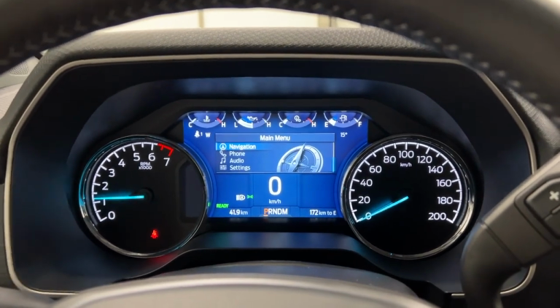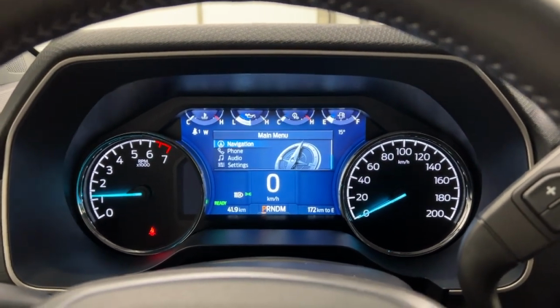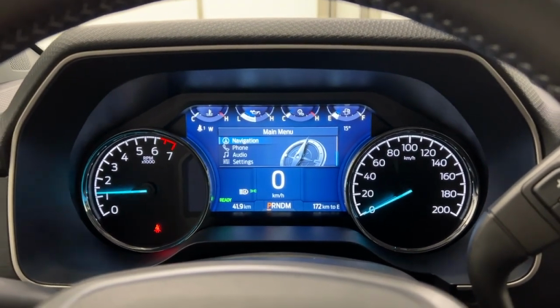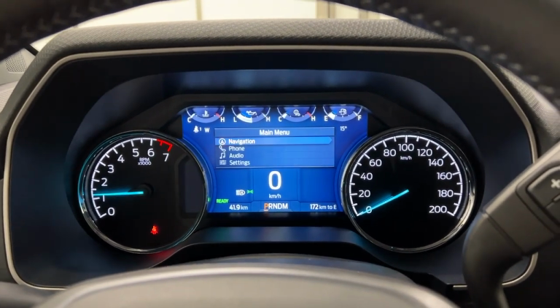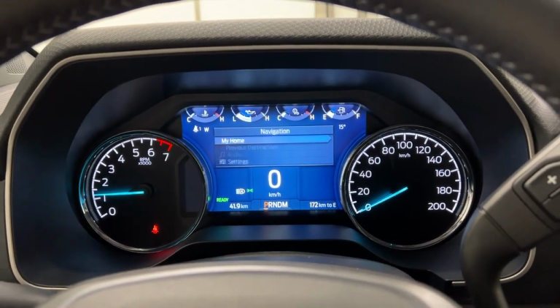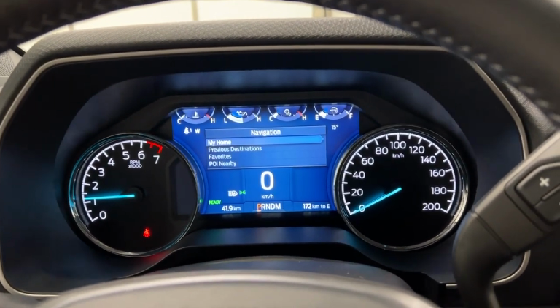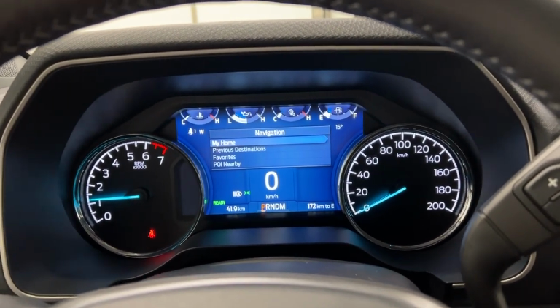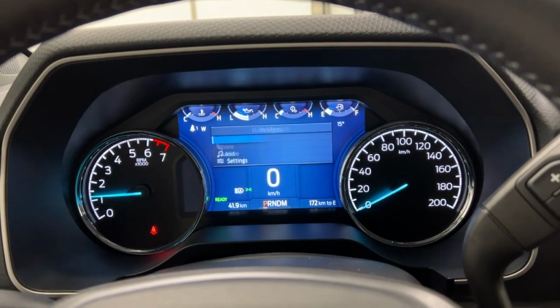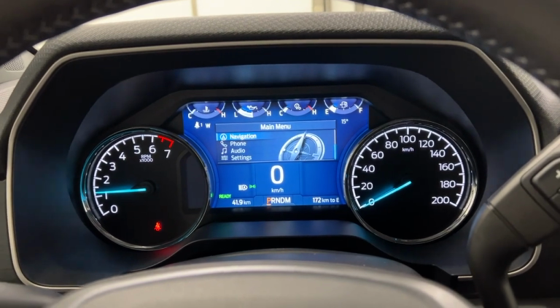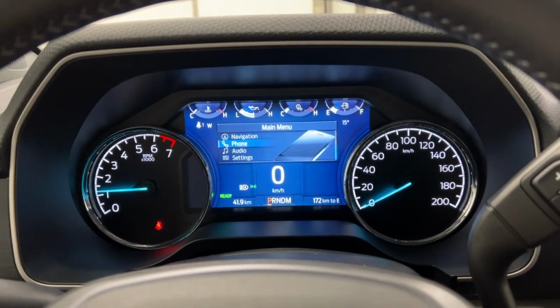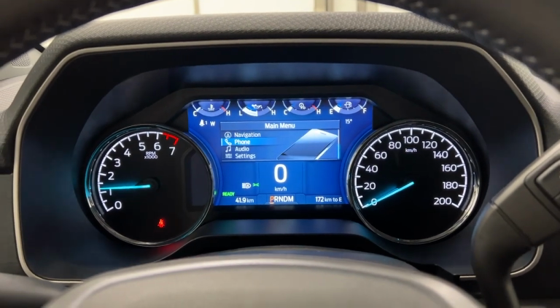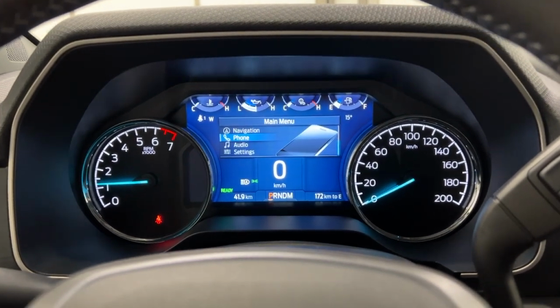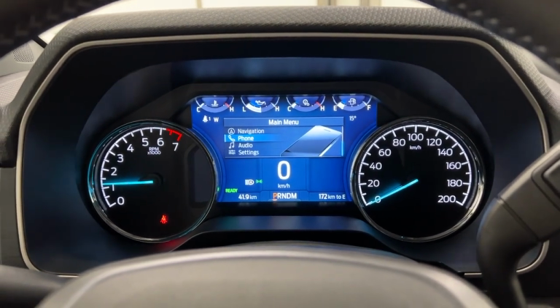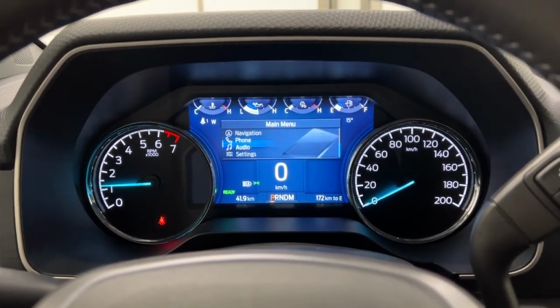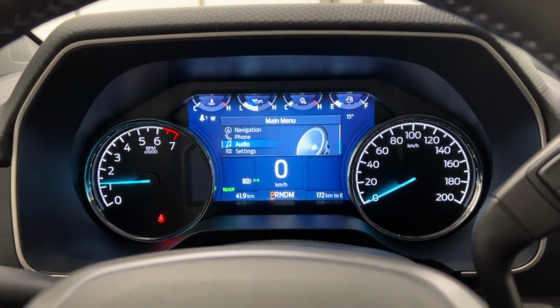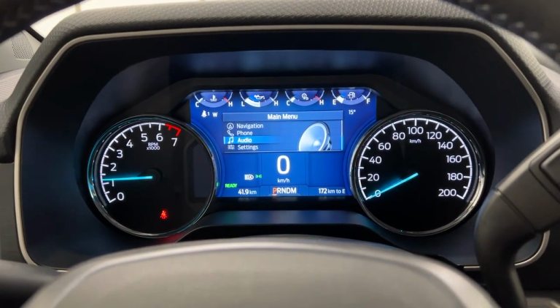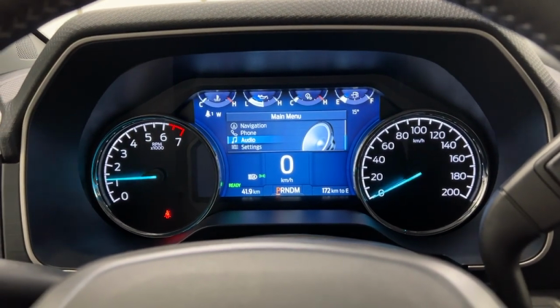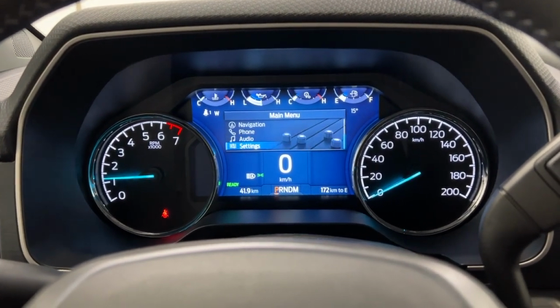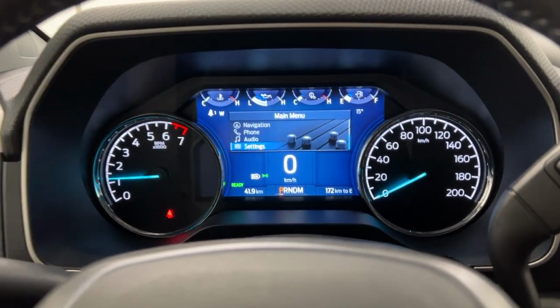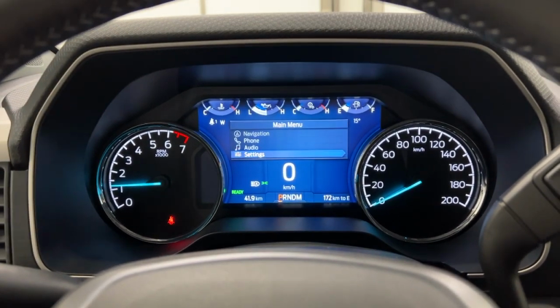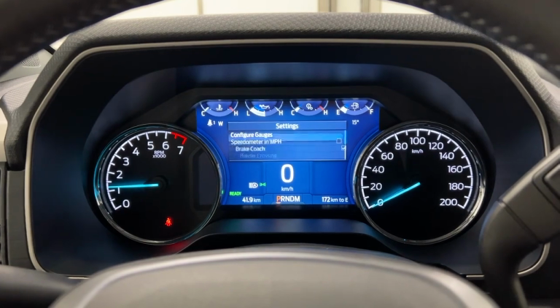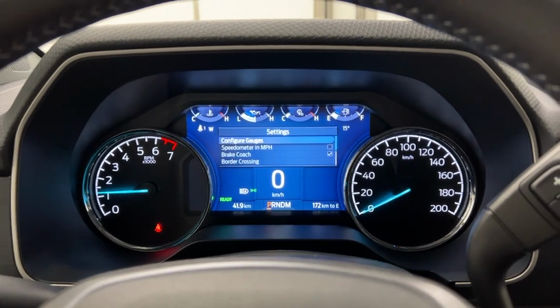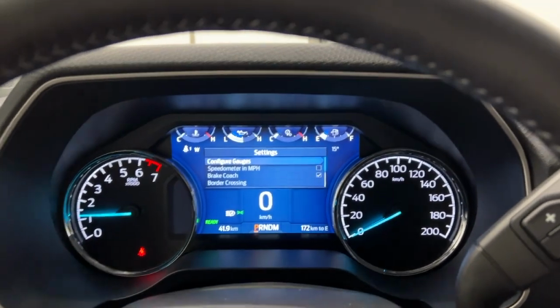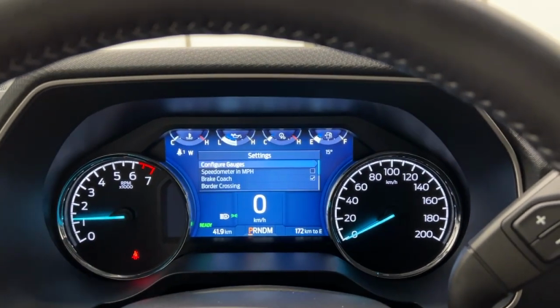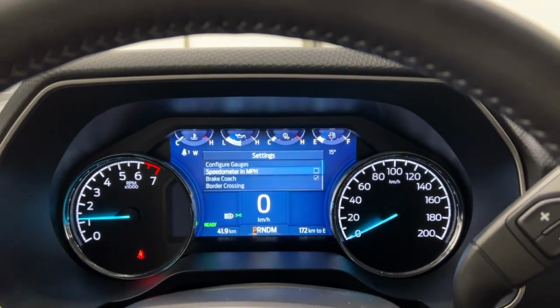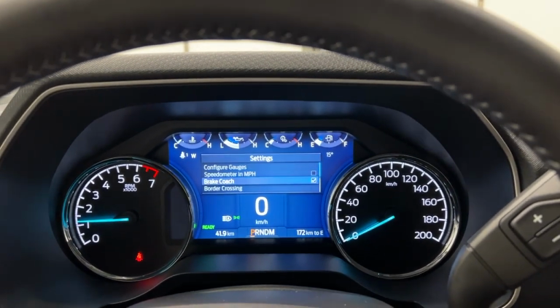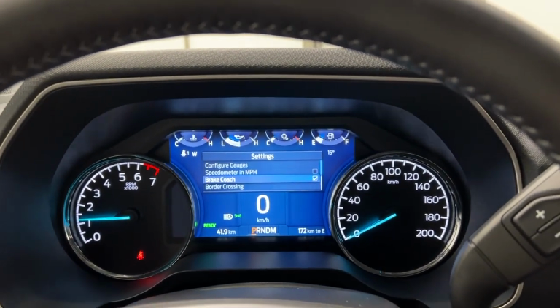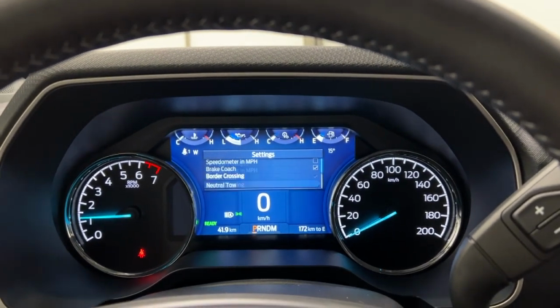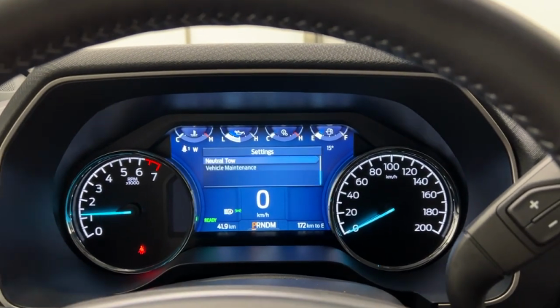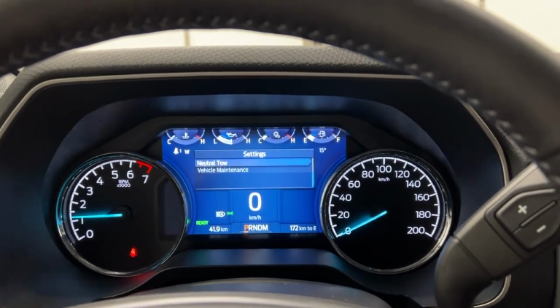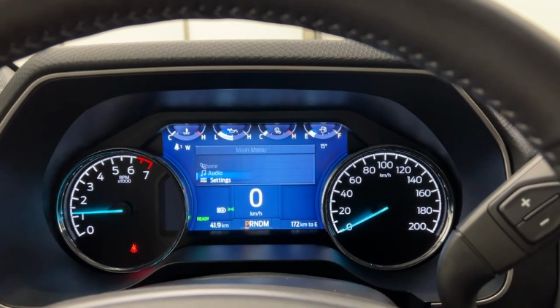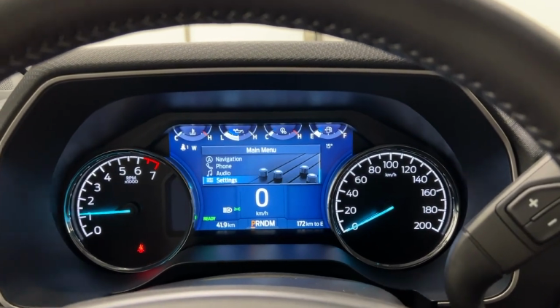You've got navigation you can bring up here, so you can set up your home destination. You can set up your phone, listen to your music, and you've got audio so you can switch to a radio station. There are various settings in here such as brake coach, miles per hour, border crossing, and more.